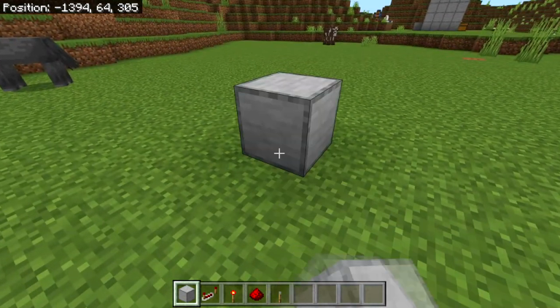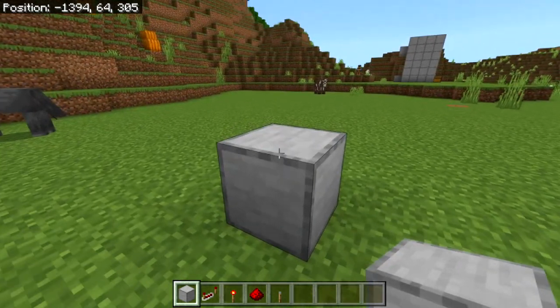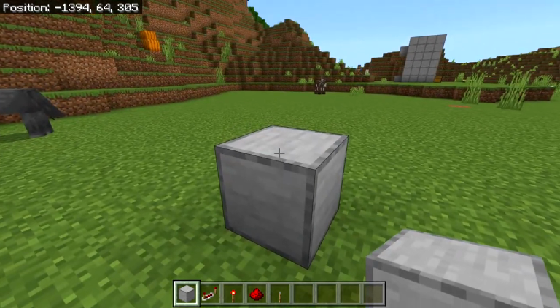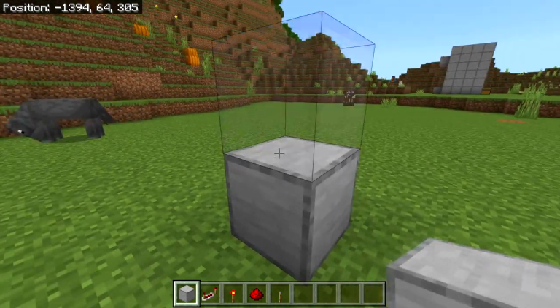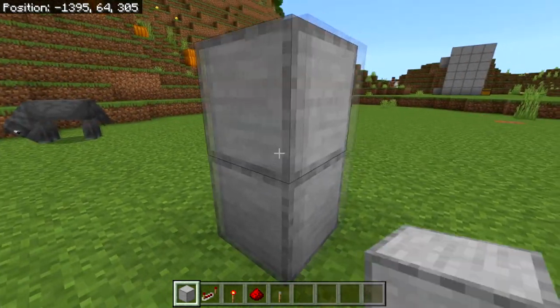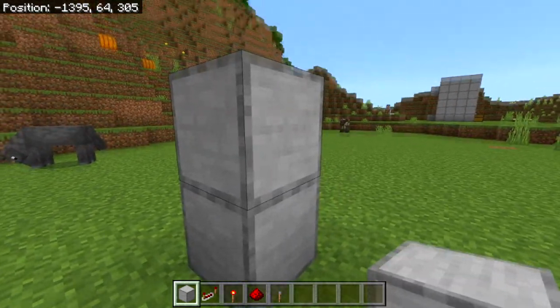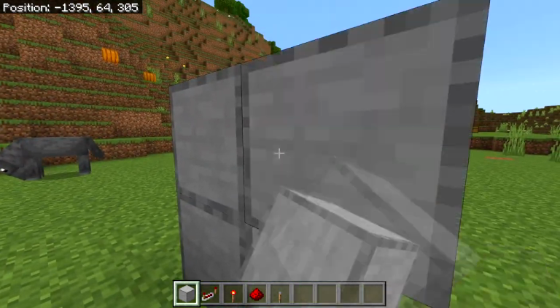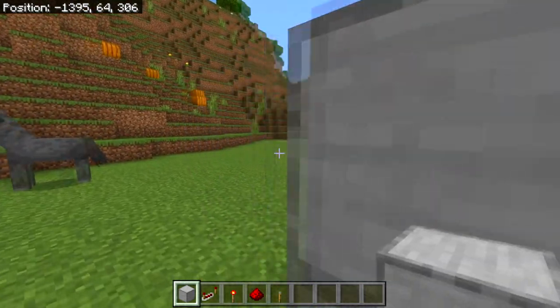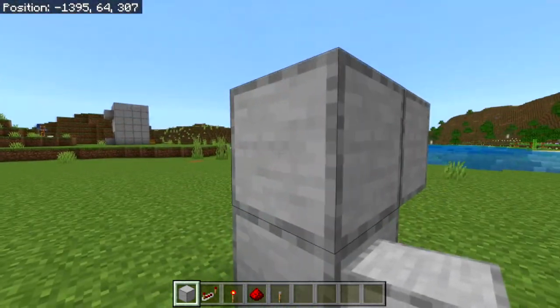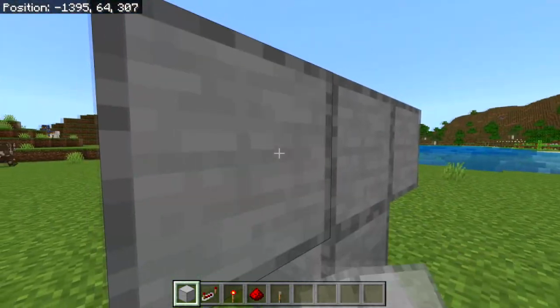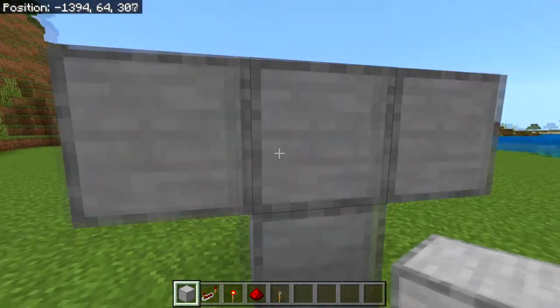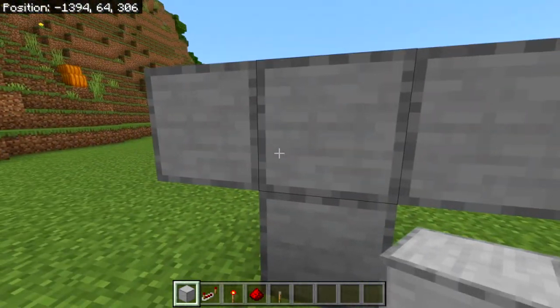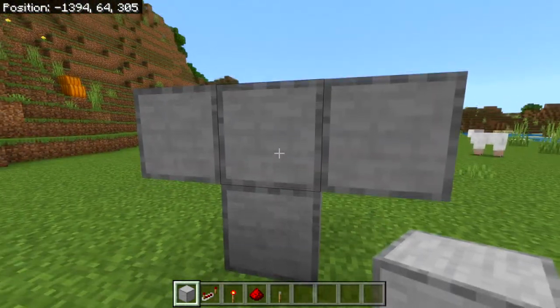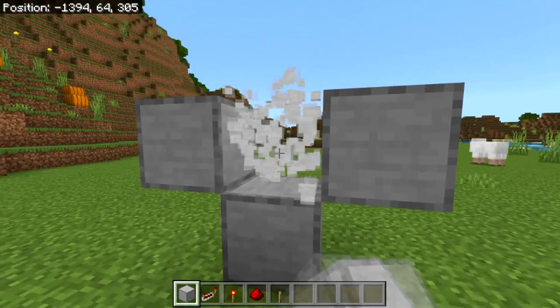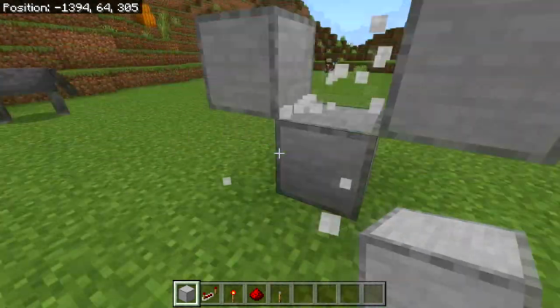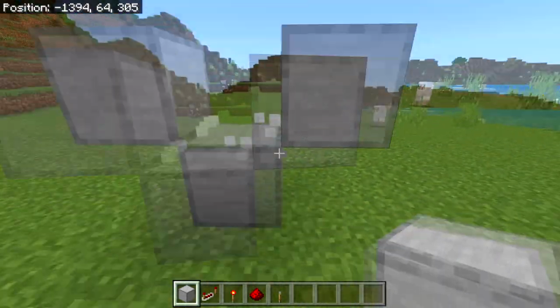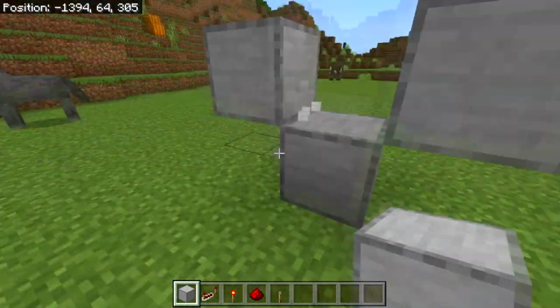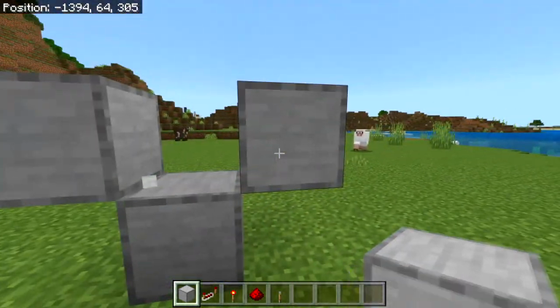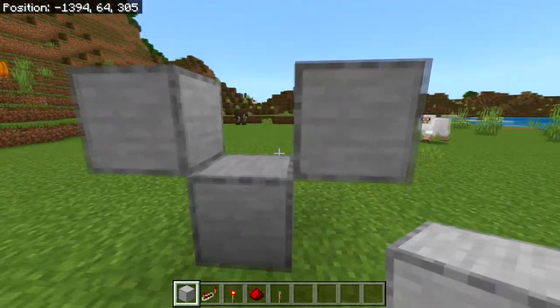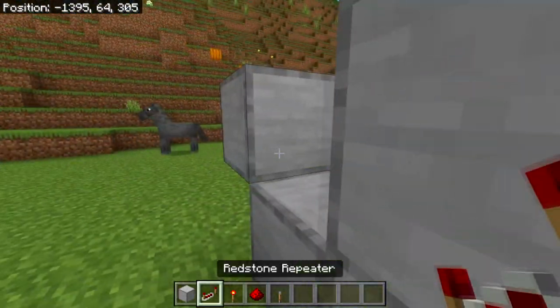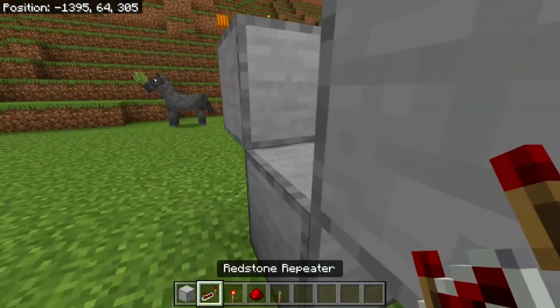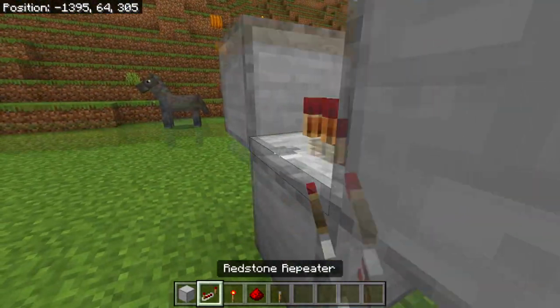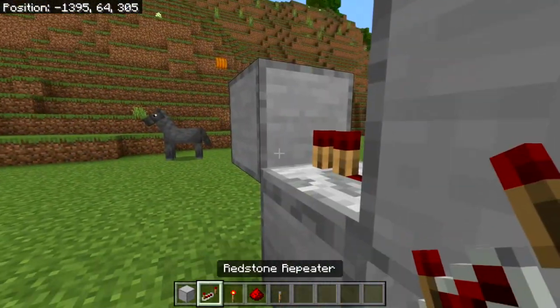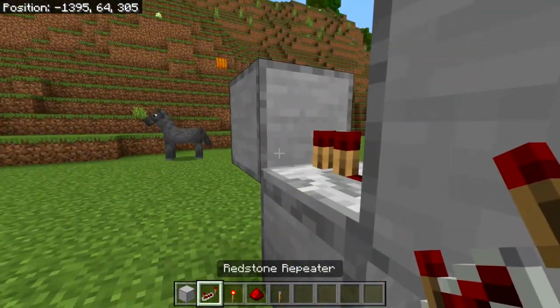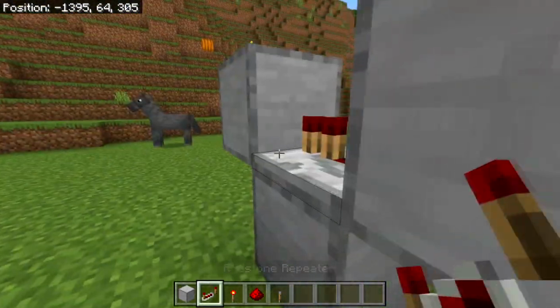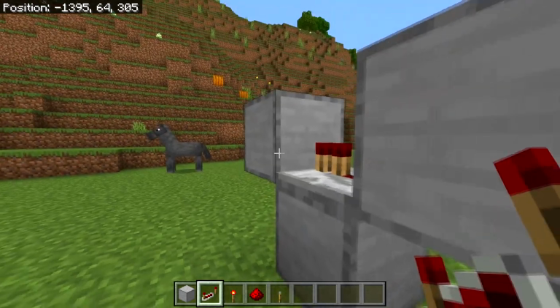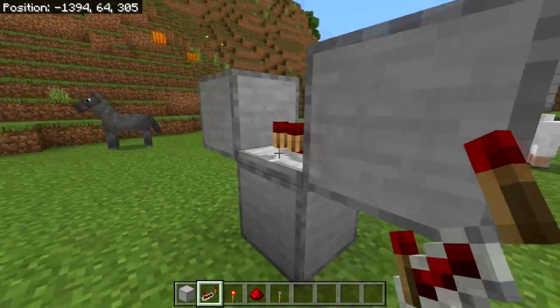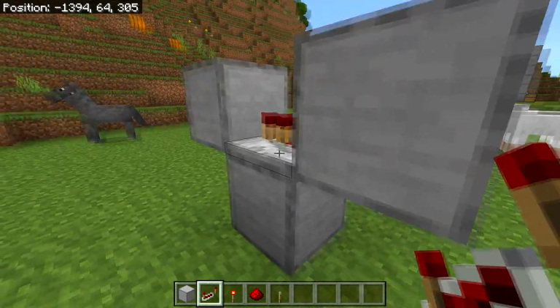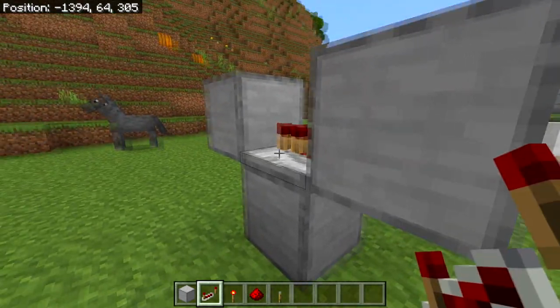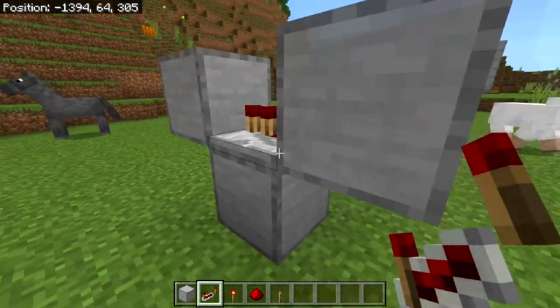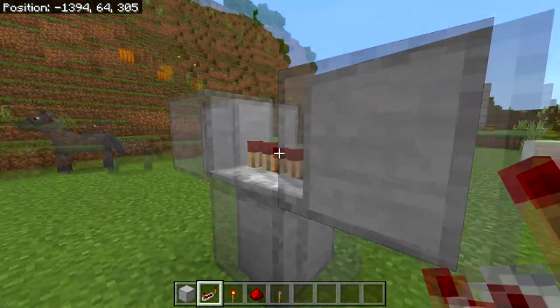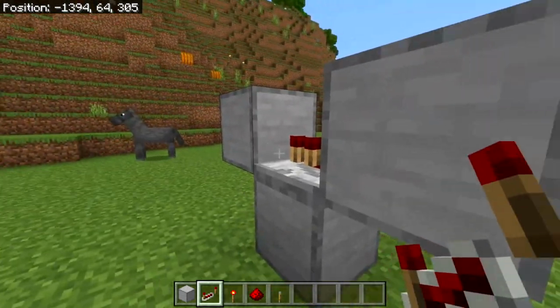To build the redstone clock, place a block here, another temporary block on top of that, then one block right here and another block behind that block. Destroy the middle block so you now have a little V-shape. Then place a redstone repeater facing into that block.